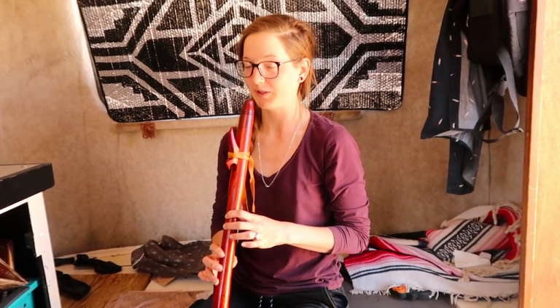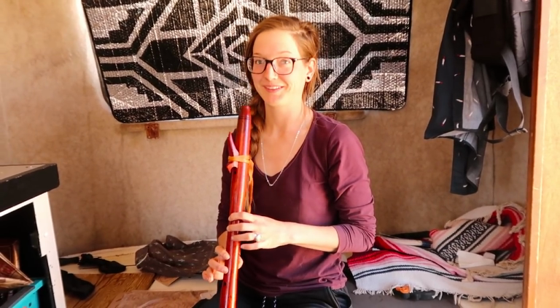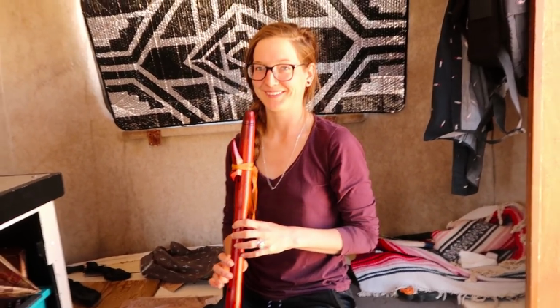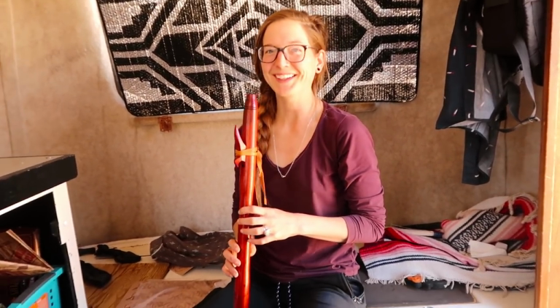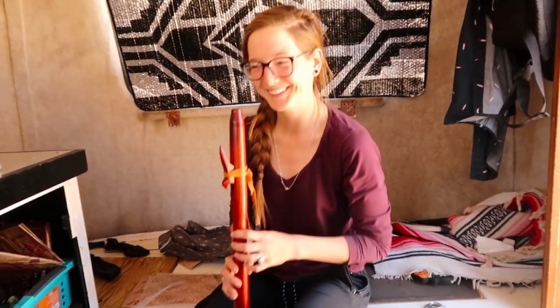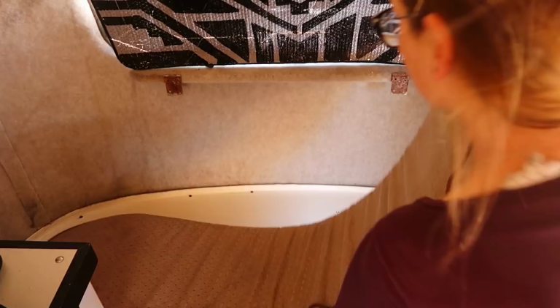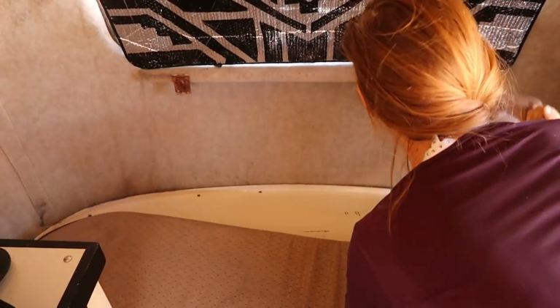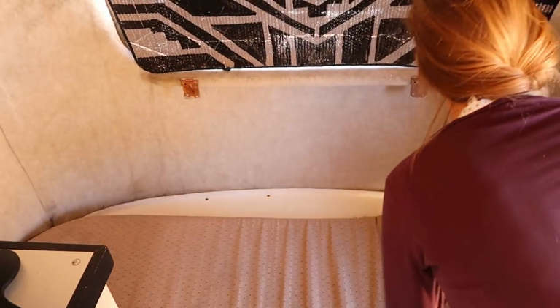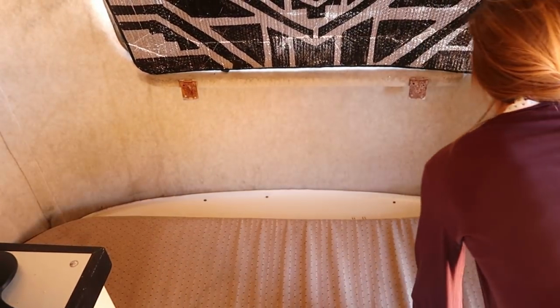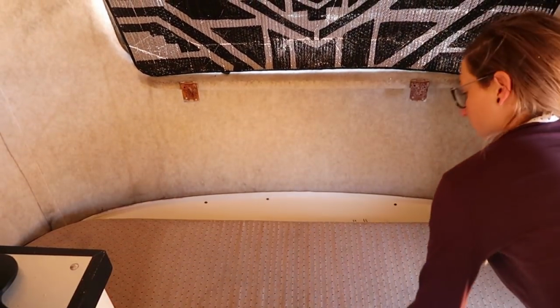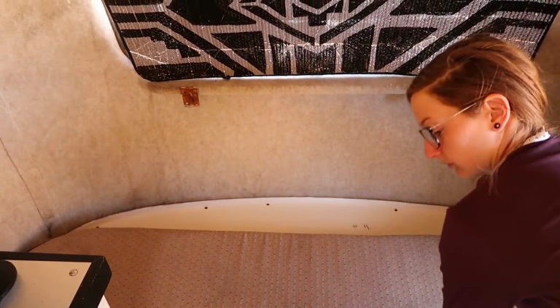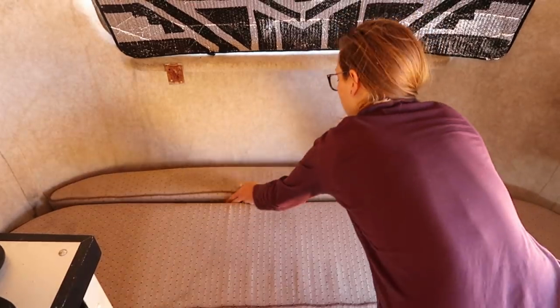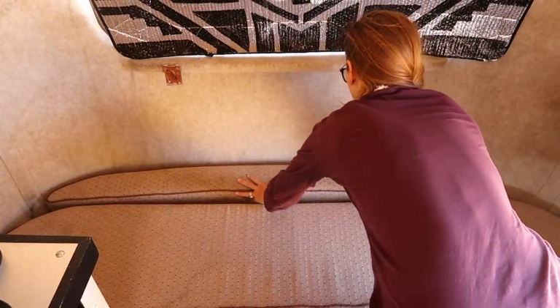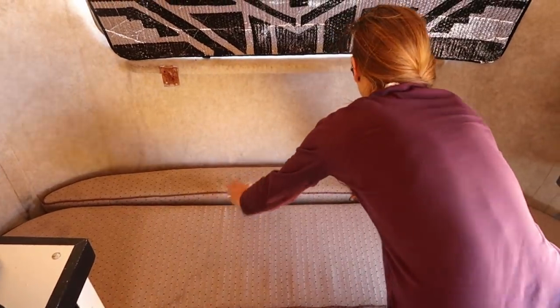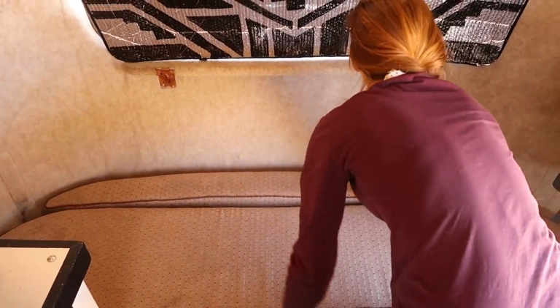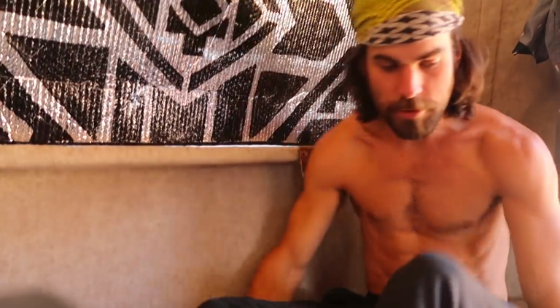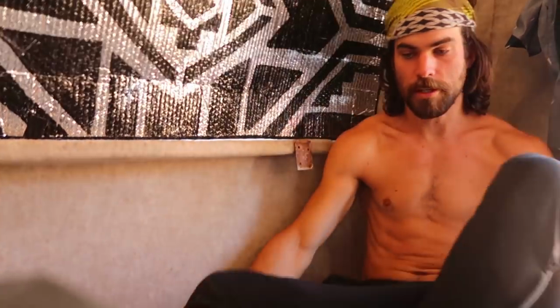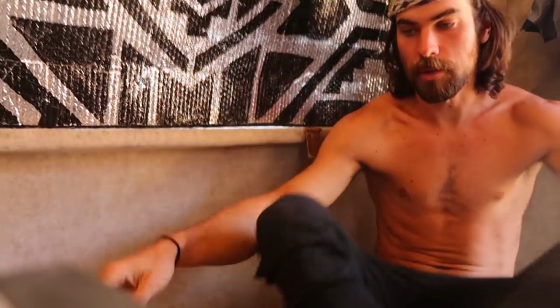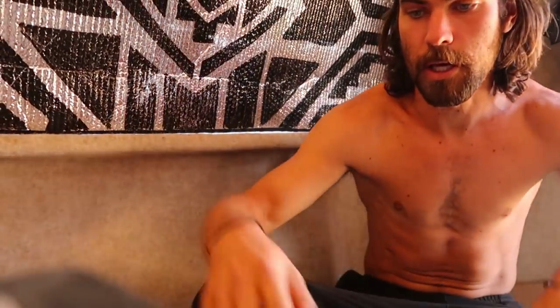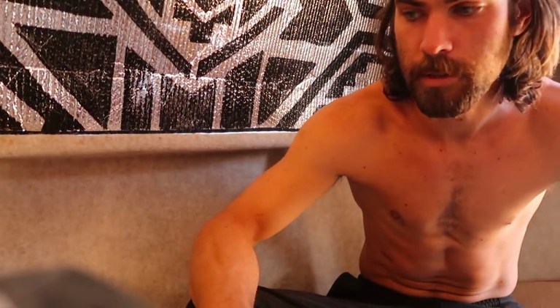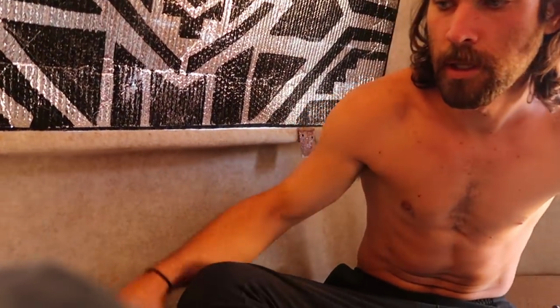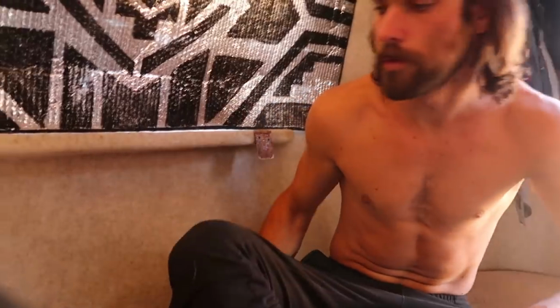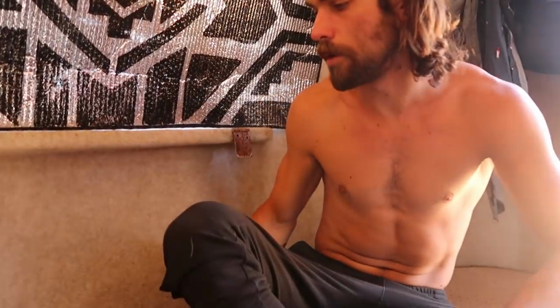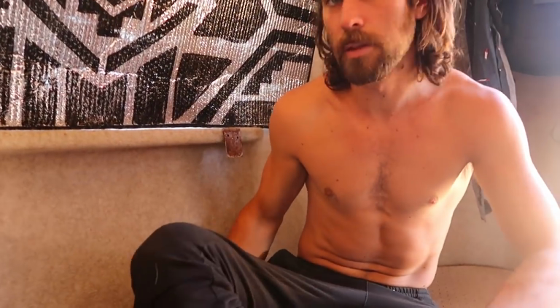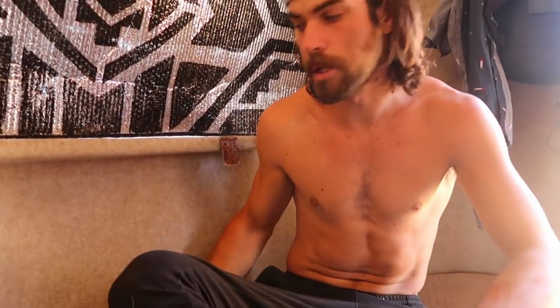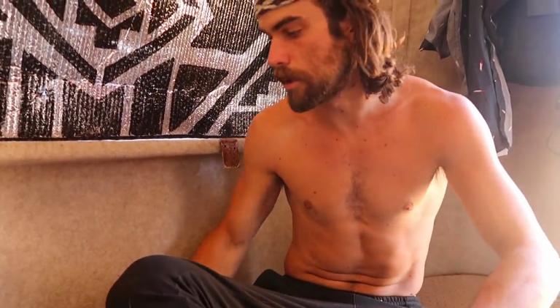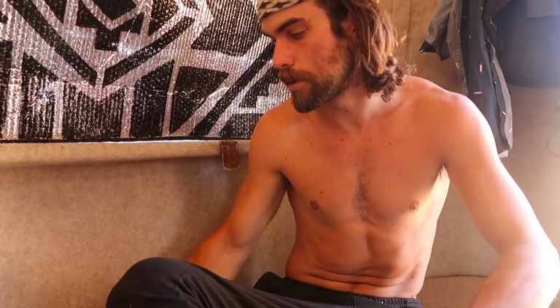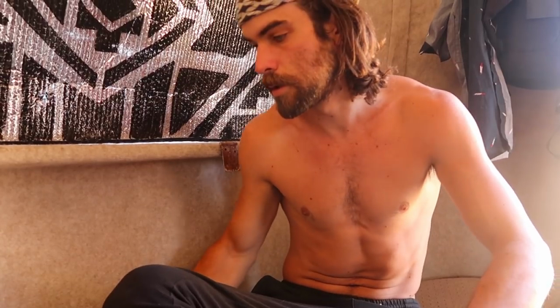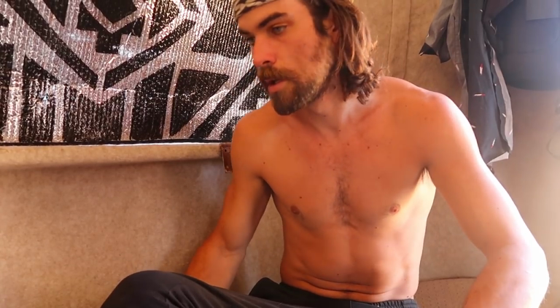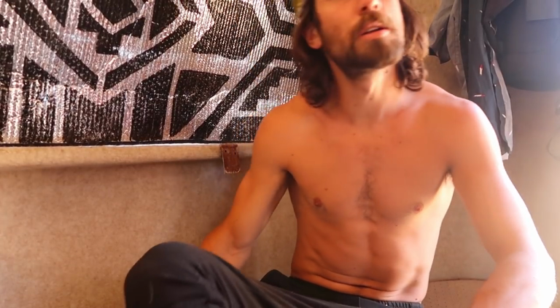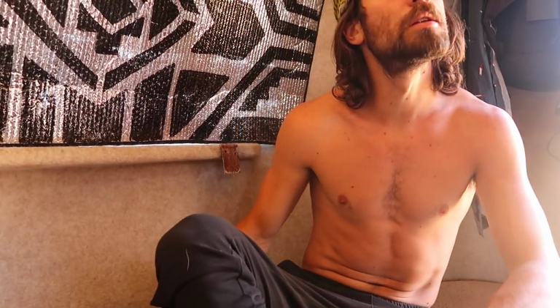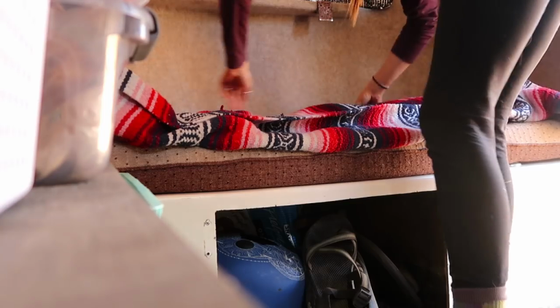Now I'm gonna stay. We'll go here. This is actually really nice. If we made this a continuous cushion — yeah.